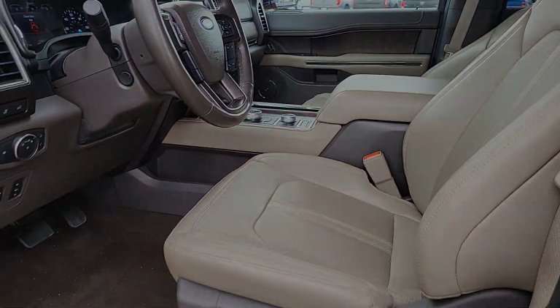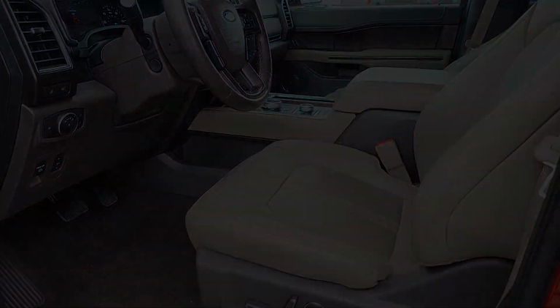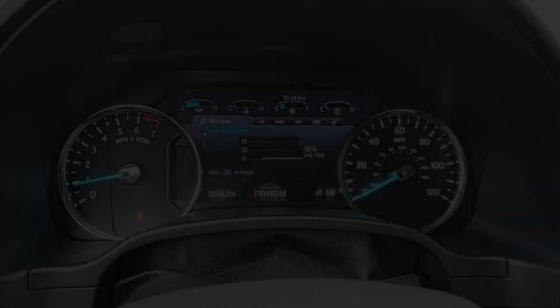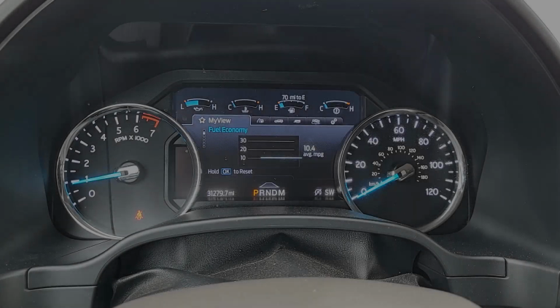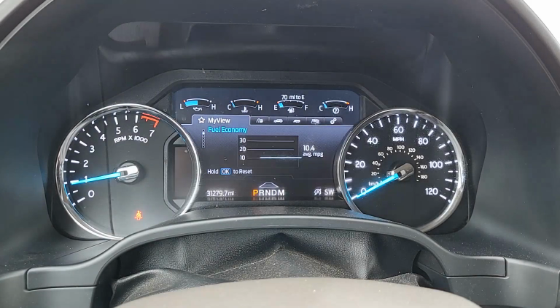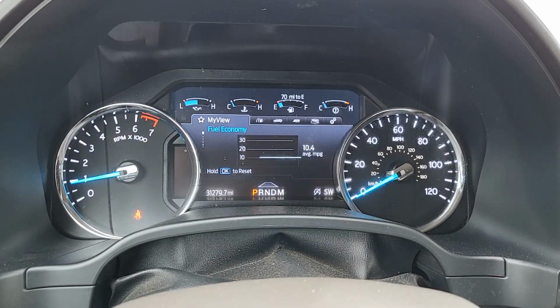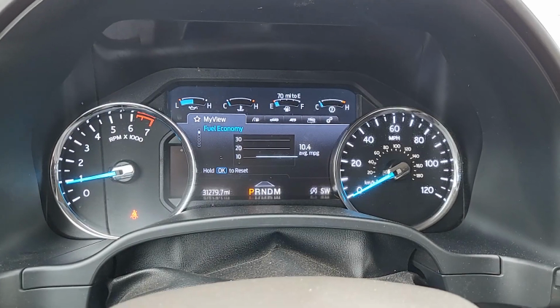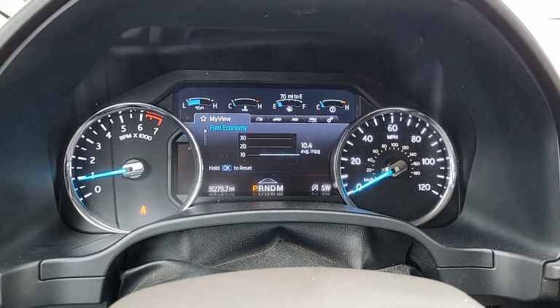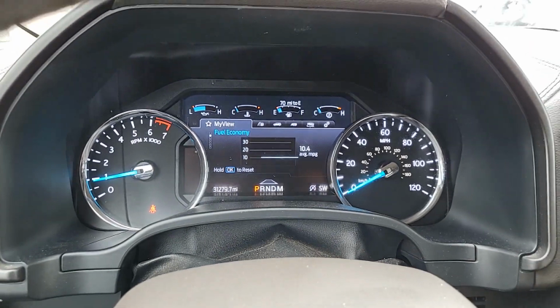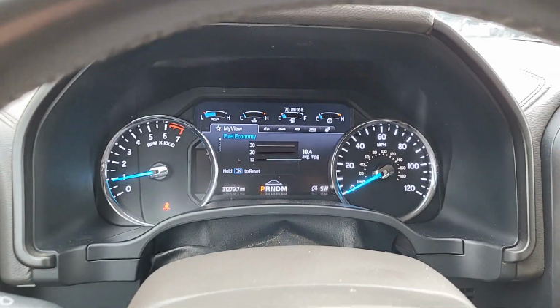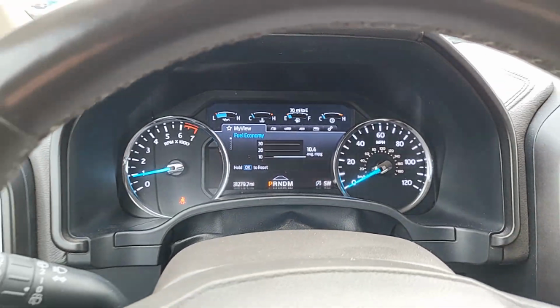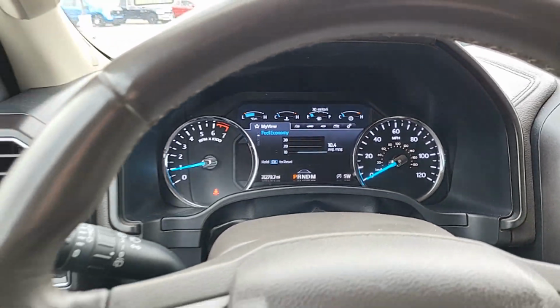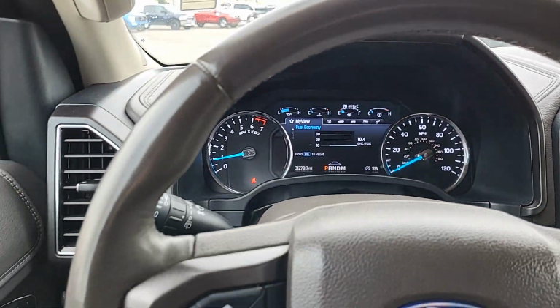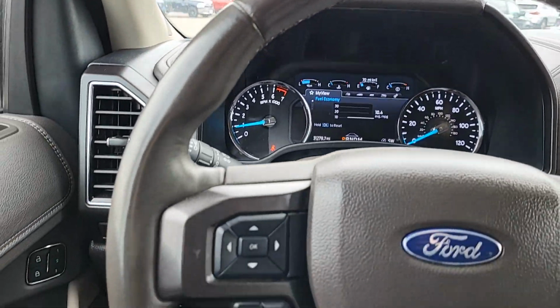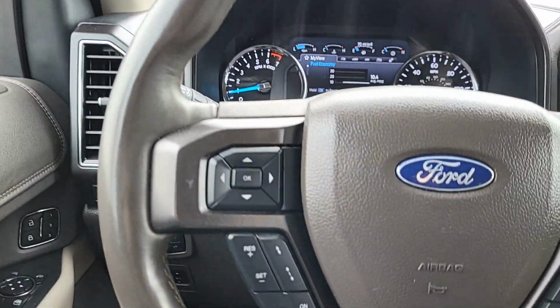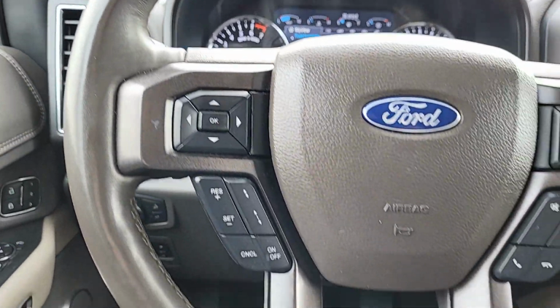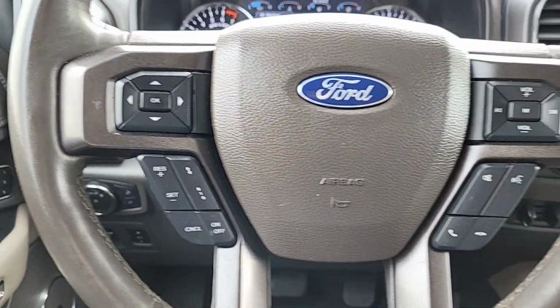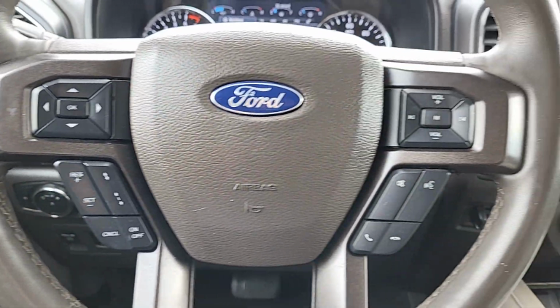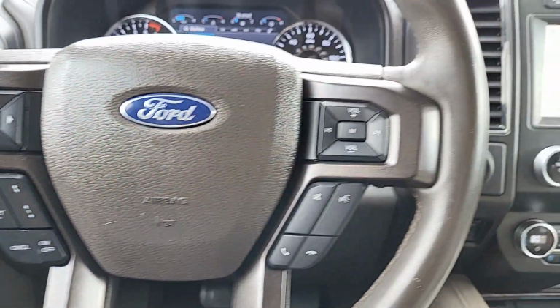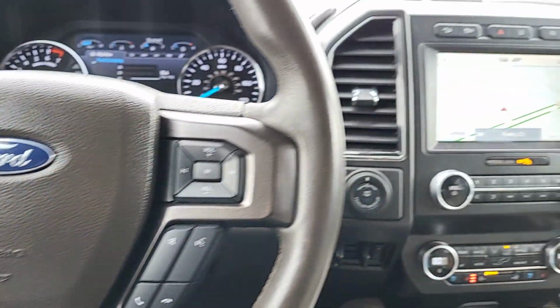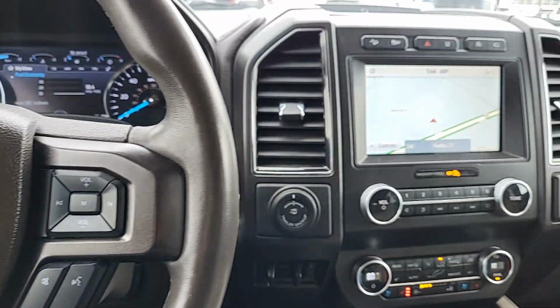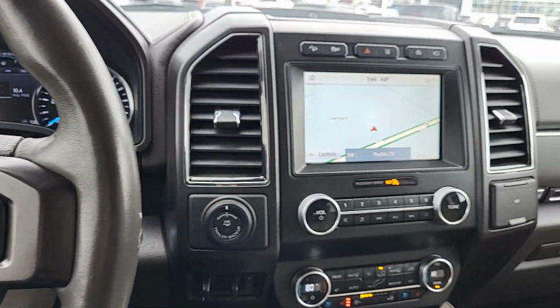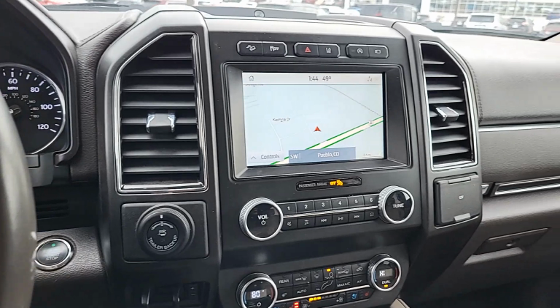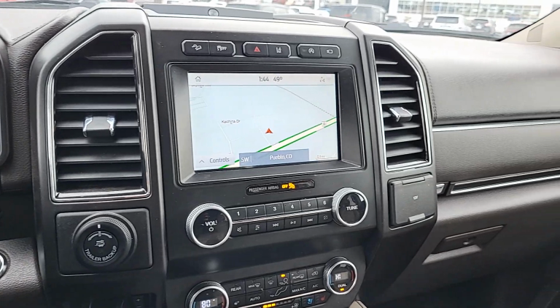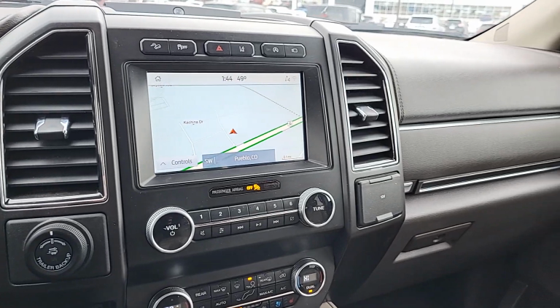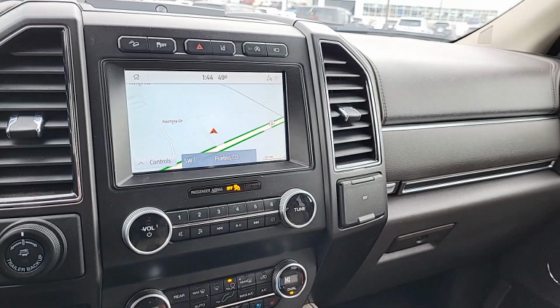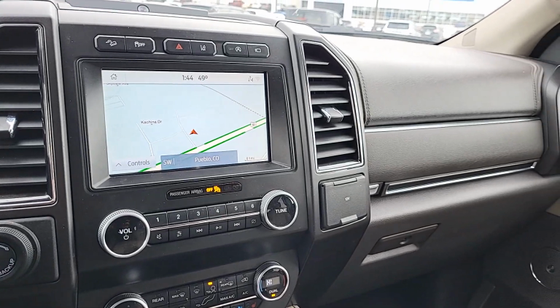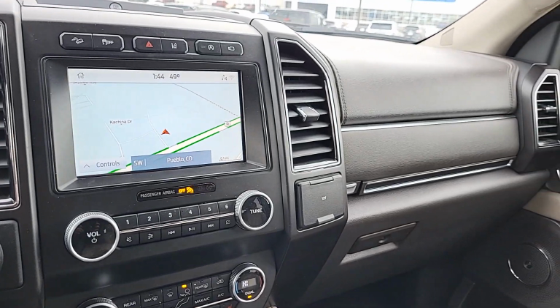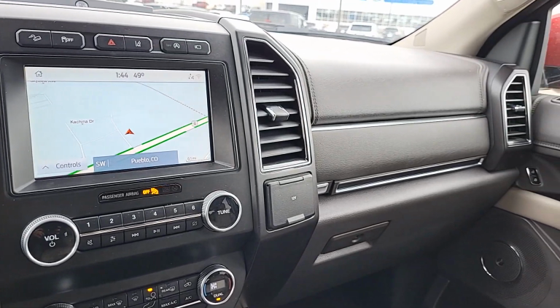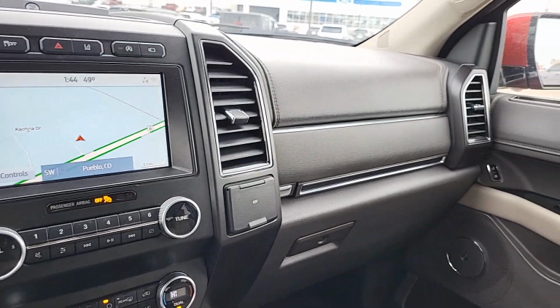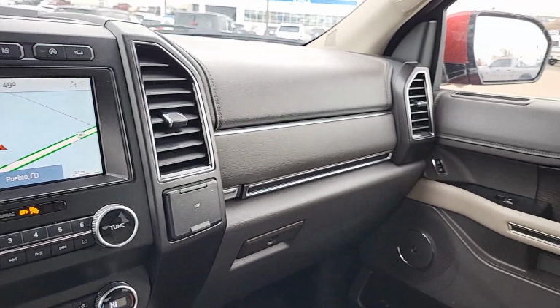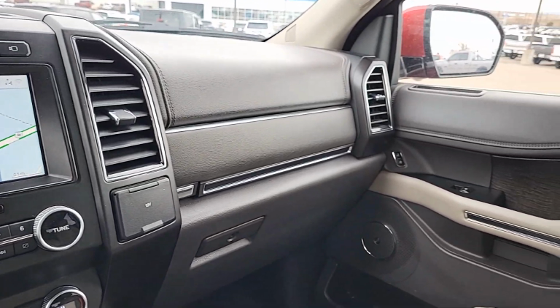Confidence blends with comfort in this powerful and luxurious Expedition. Take it out for a test drive and see for yourself. Our professional staff looks forward to giving you excellent service. Thank you.